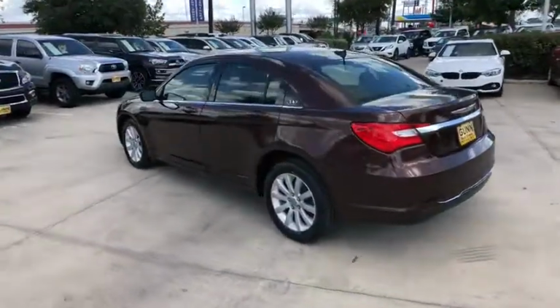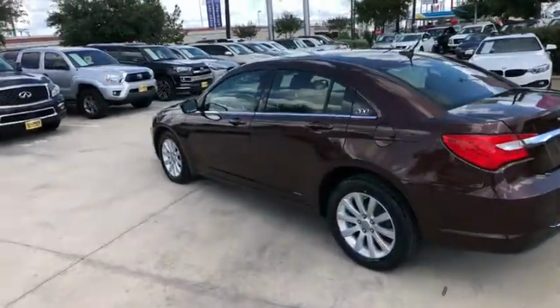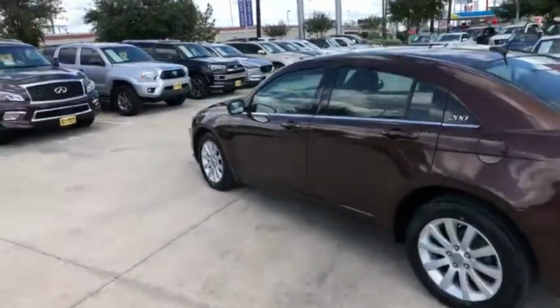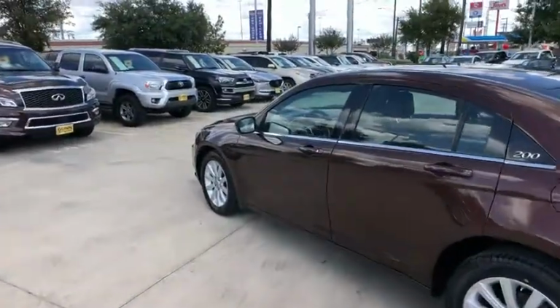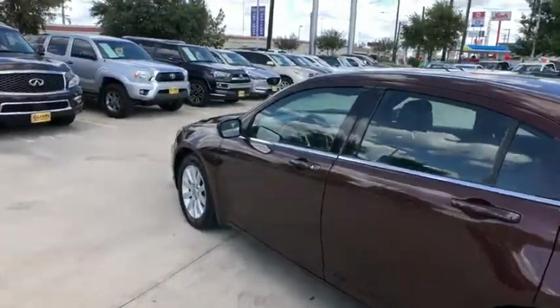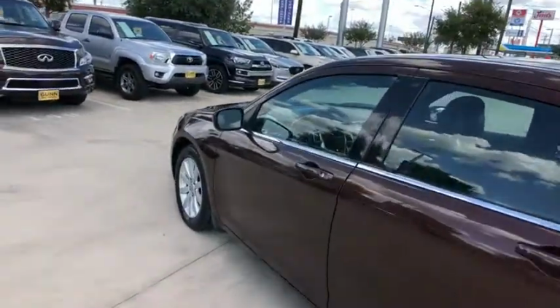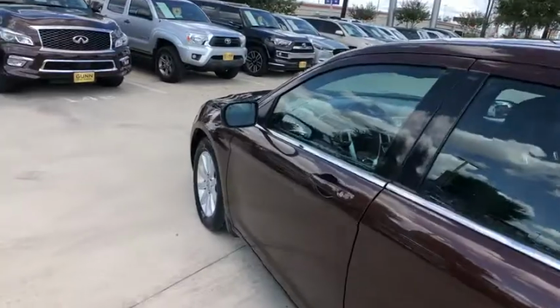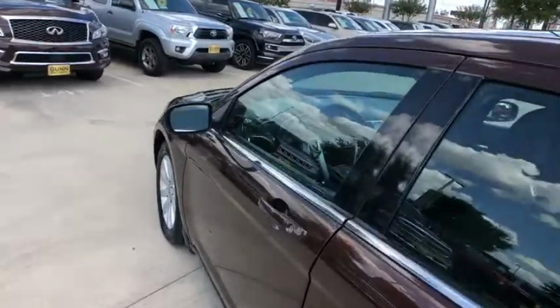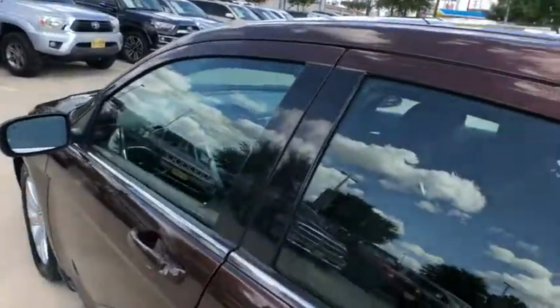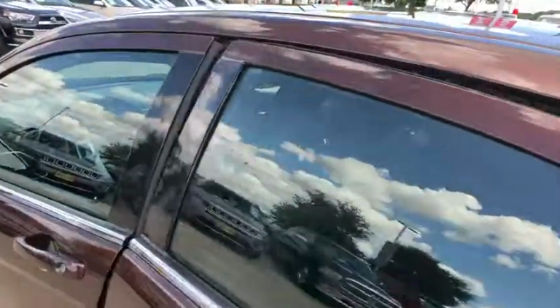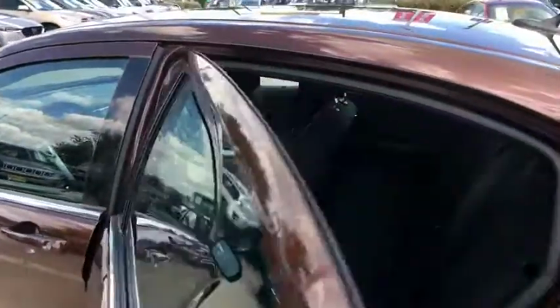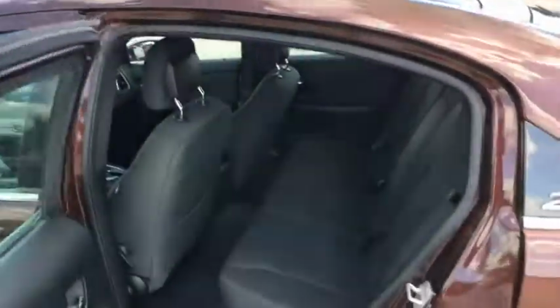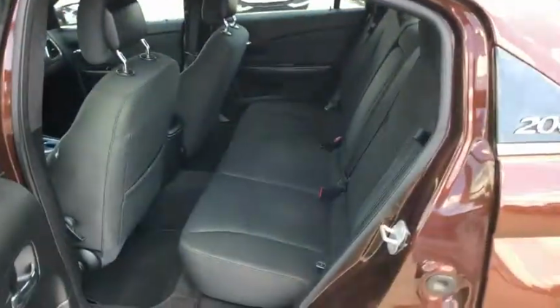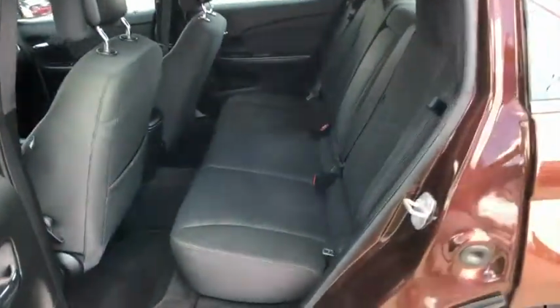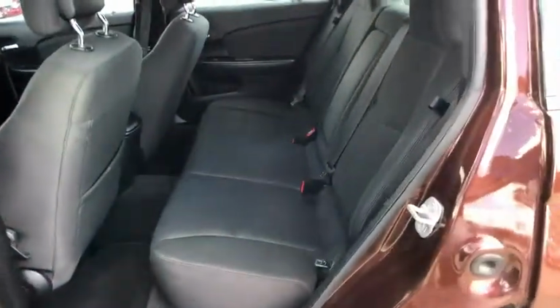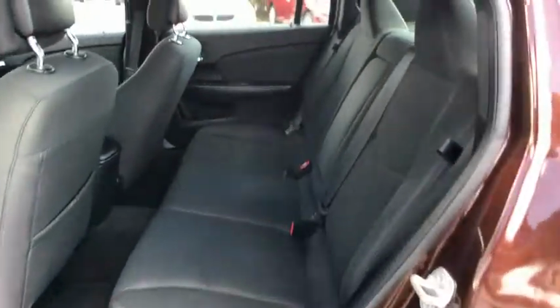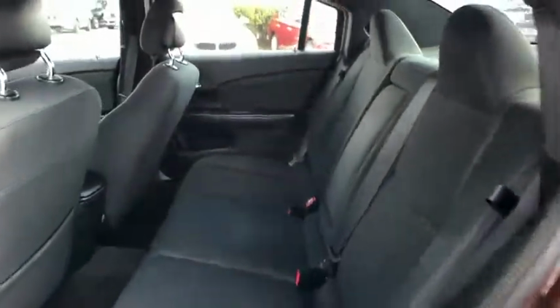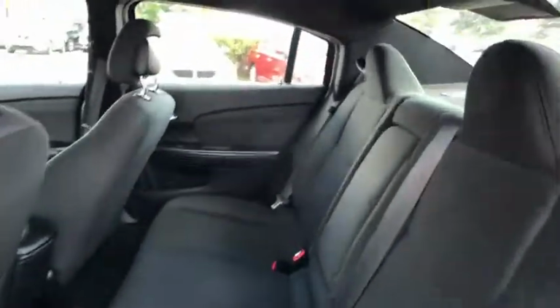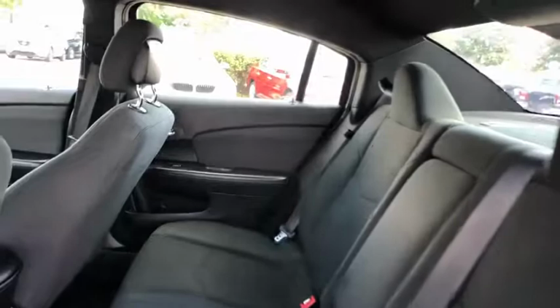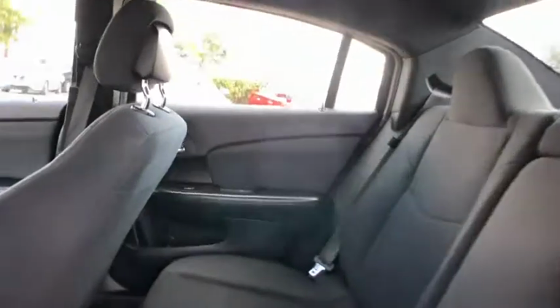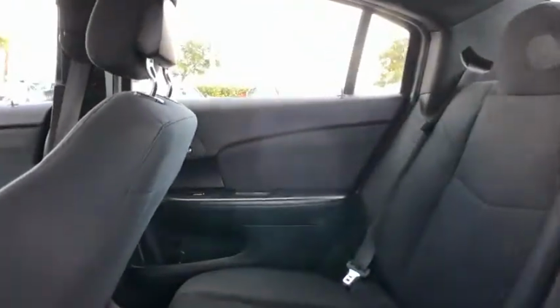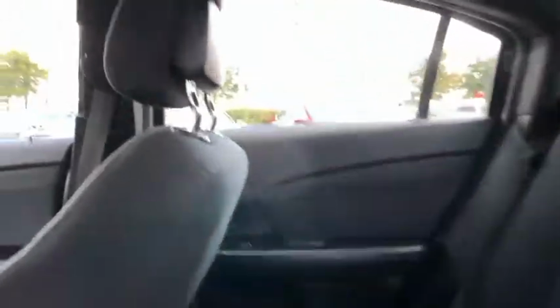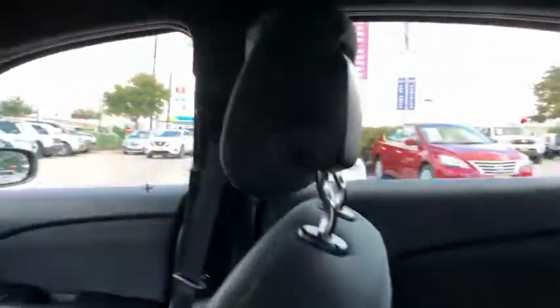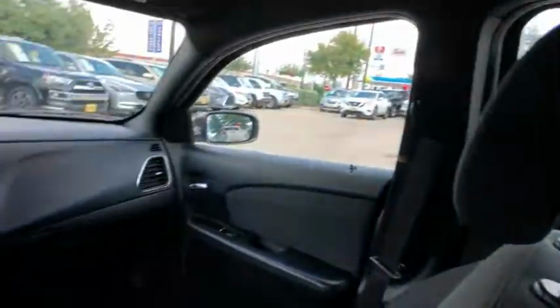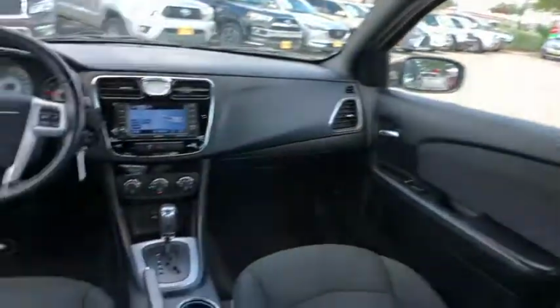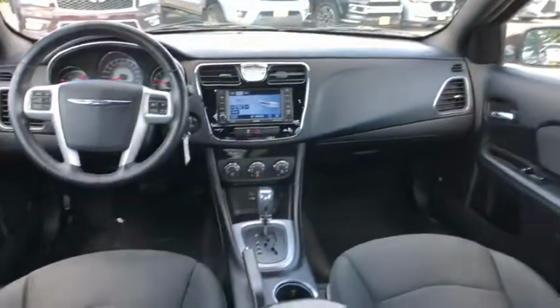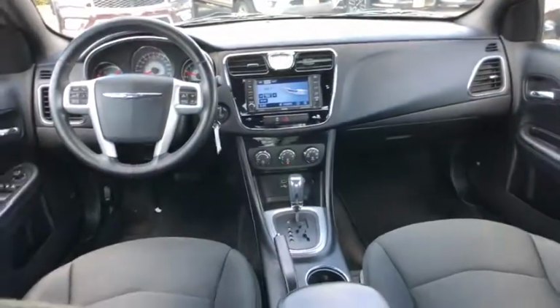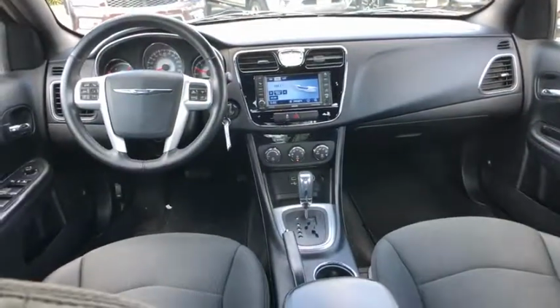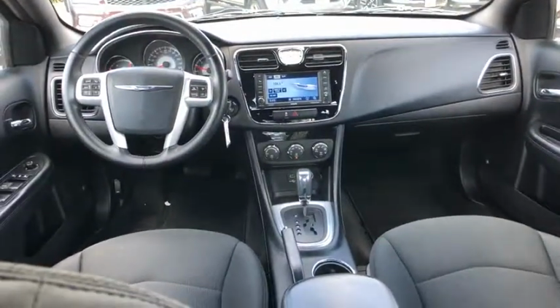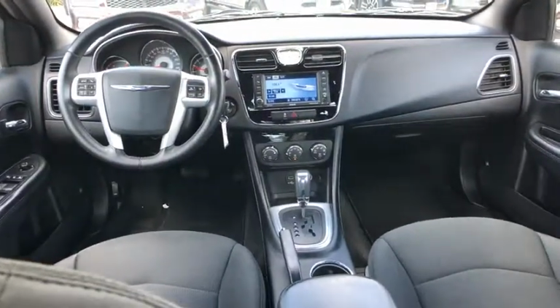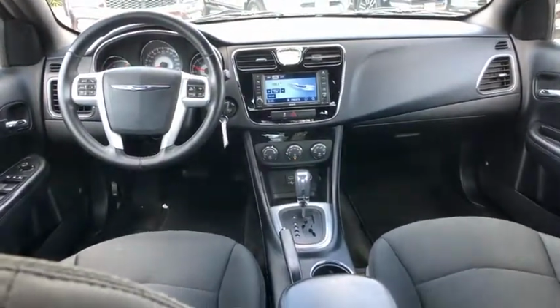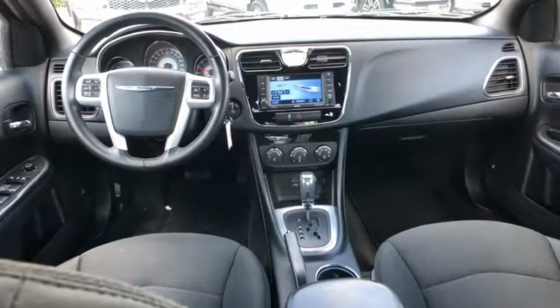Anti-lock braking system, keyless entry, stability control, traction control, steering wheel audio control, leather-wrapped steering wheel, Bluetooth, power steering, adjustable steering wheel, floor mats, six-speed automatic transmission.